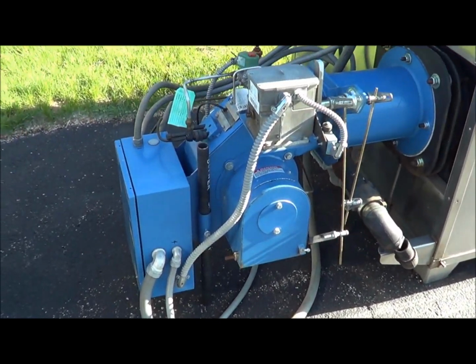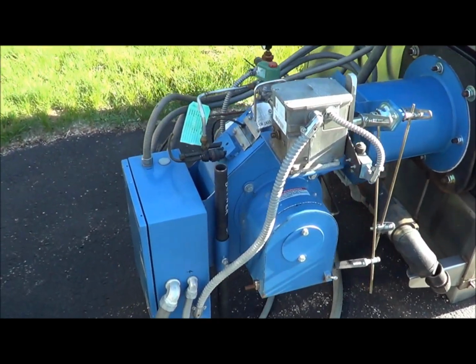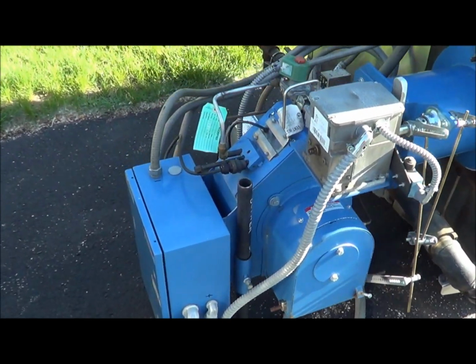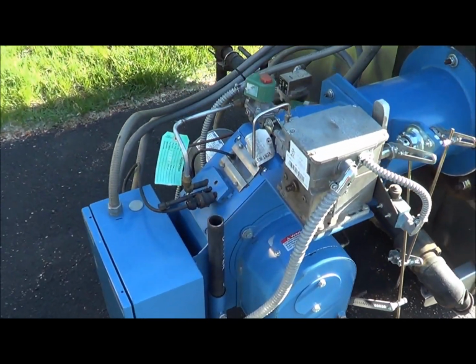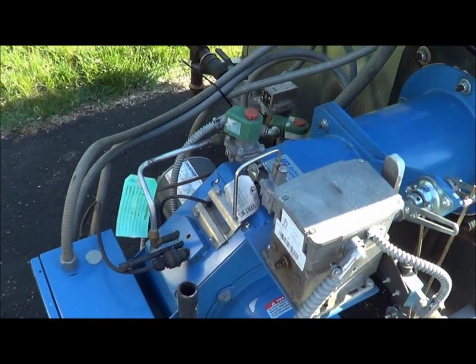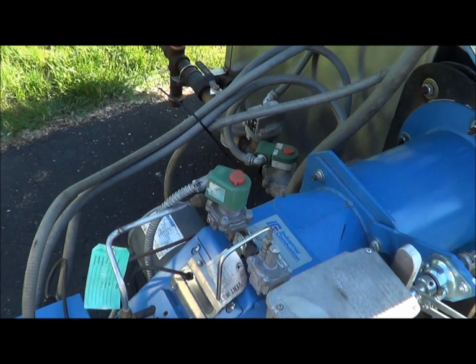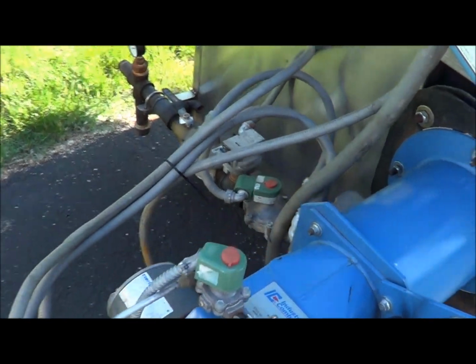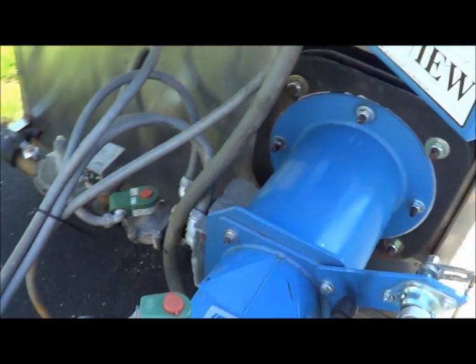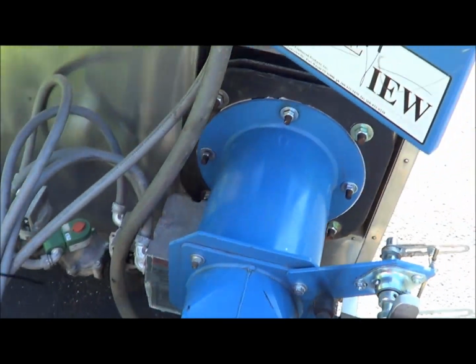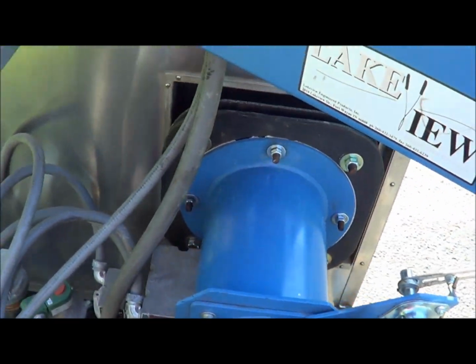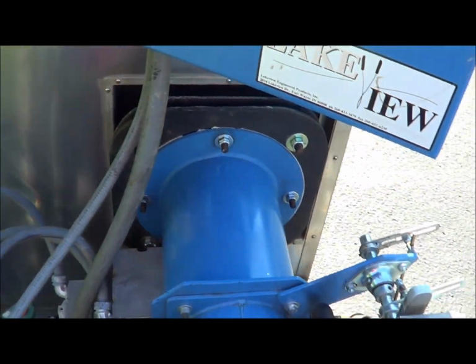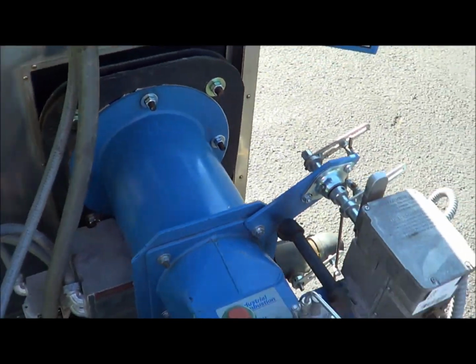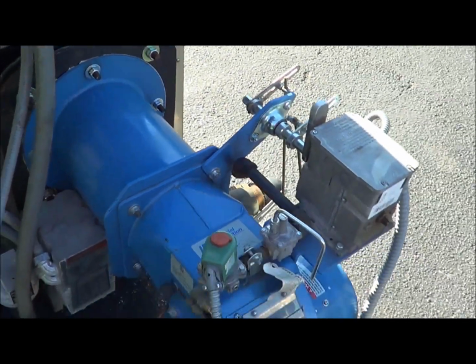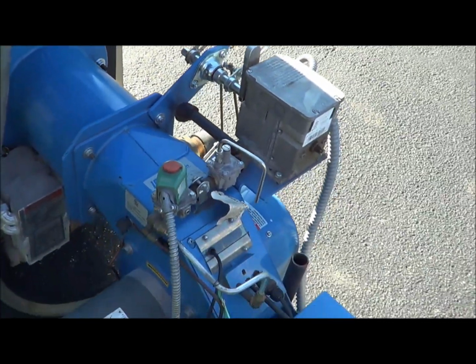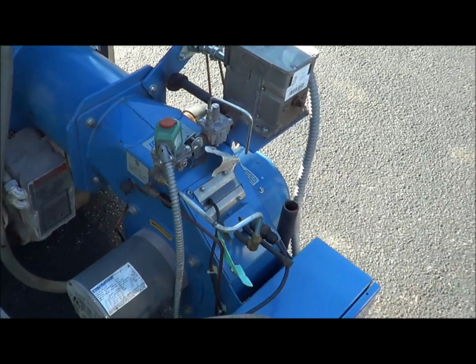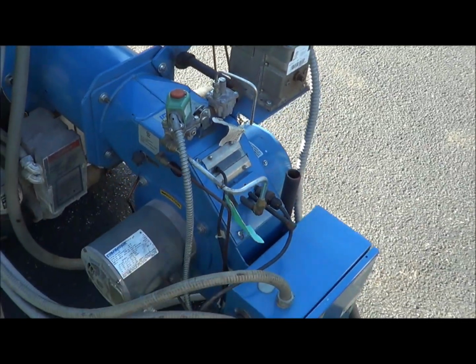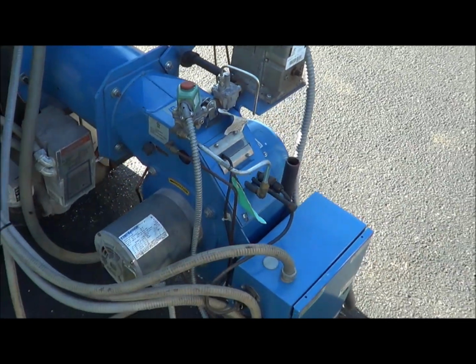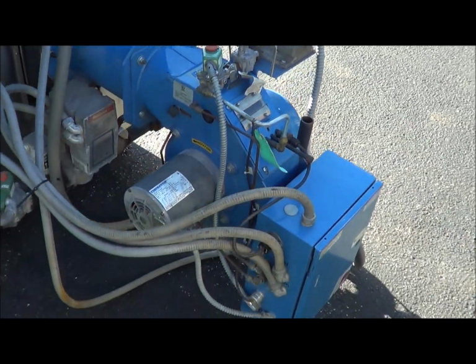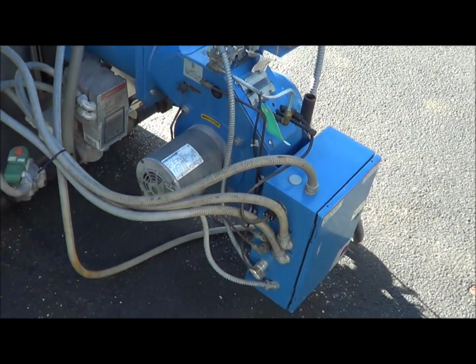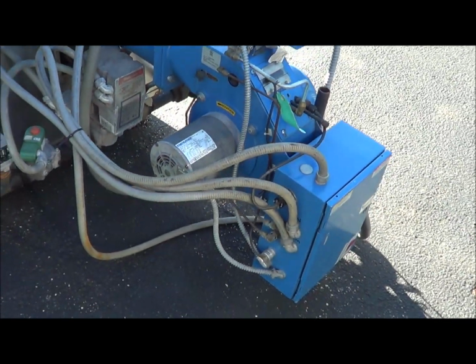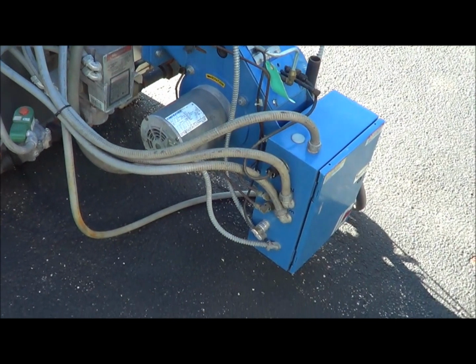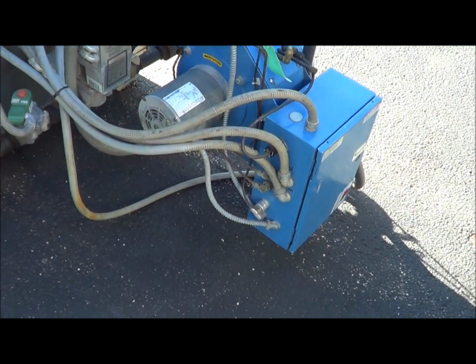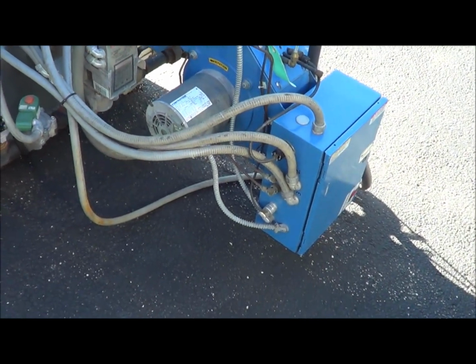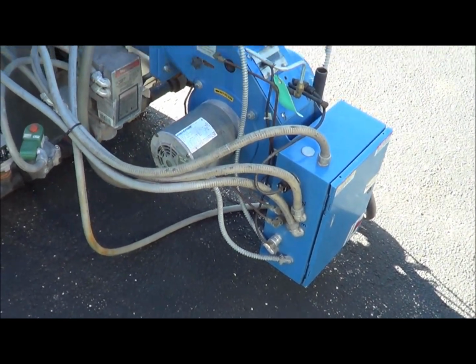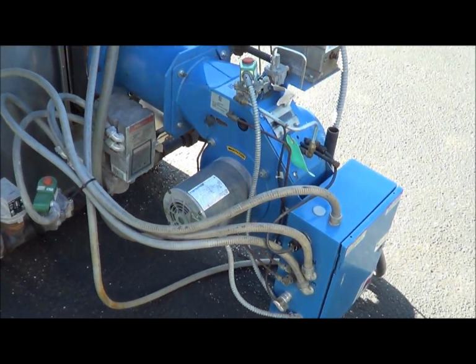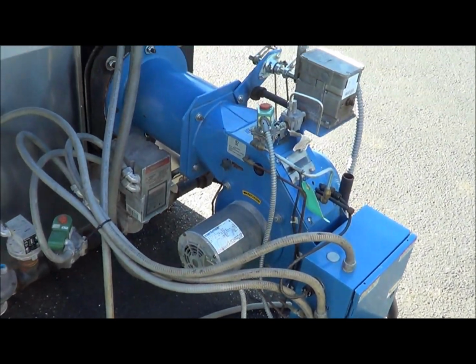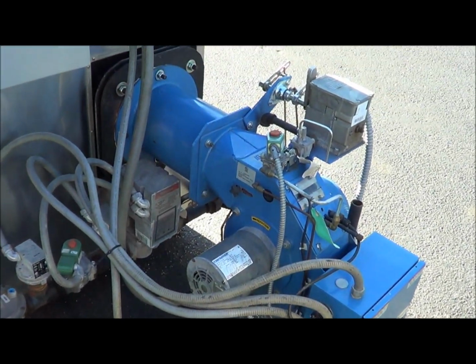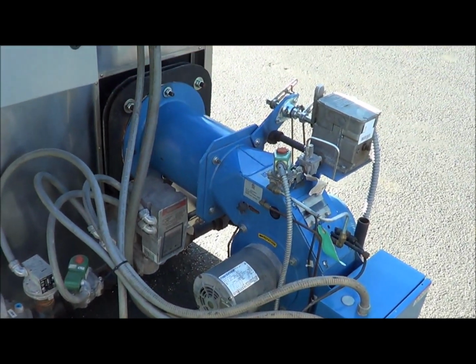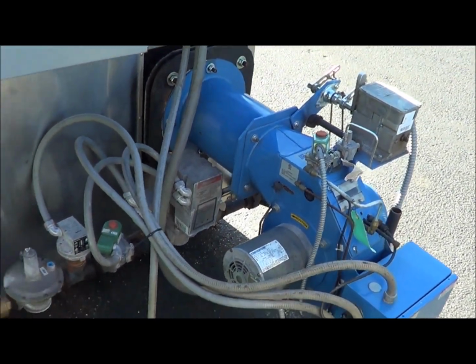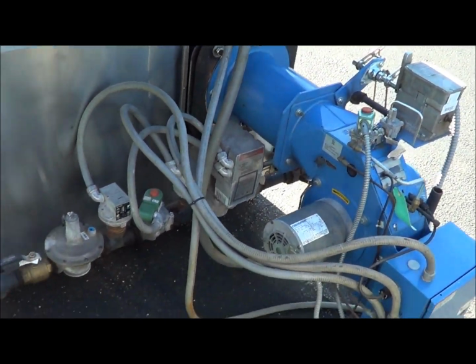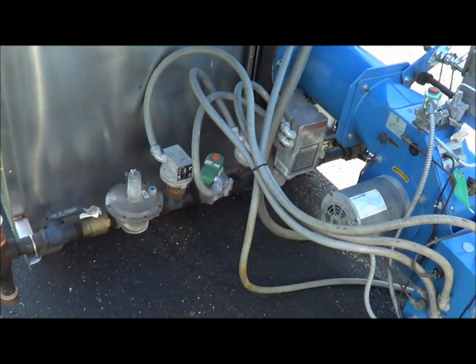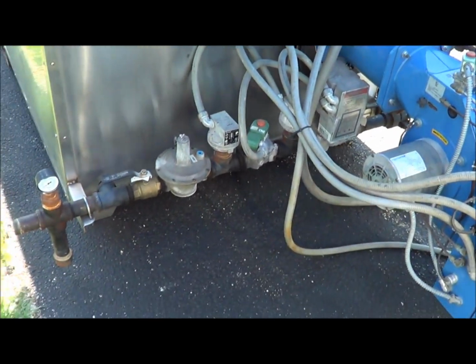This burner is rated for 1,920,000 BTUs. As you can see, it is in very good condition.